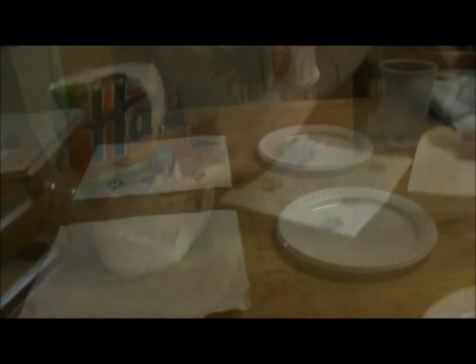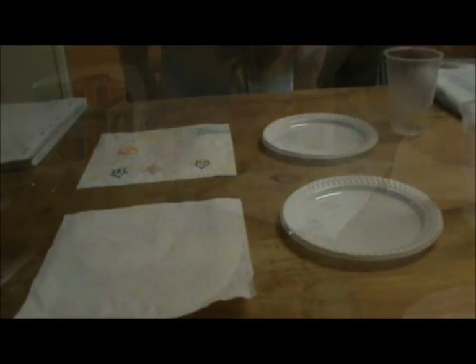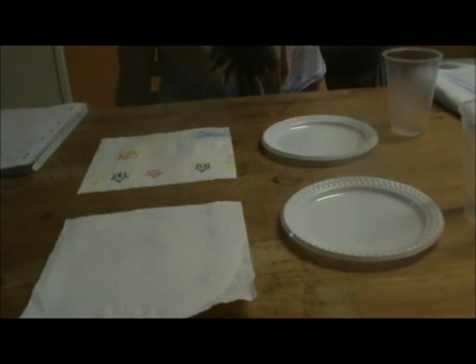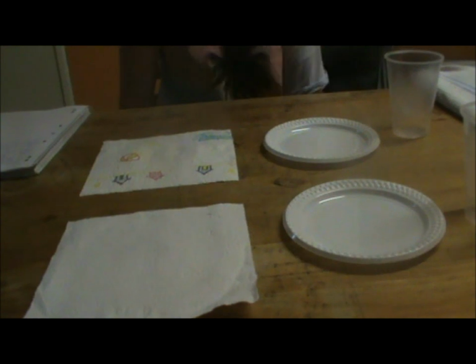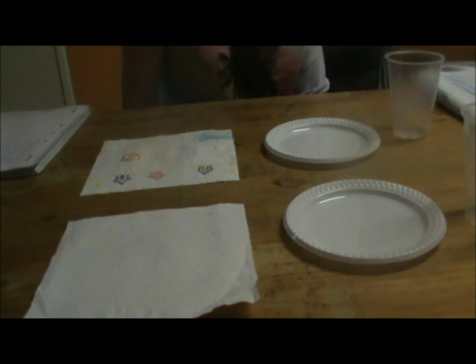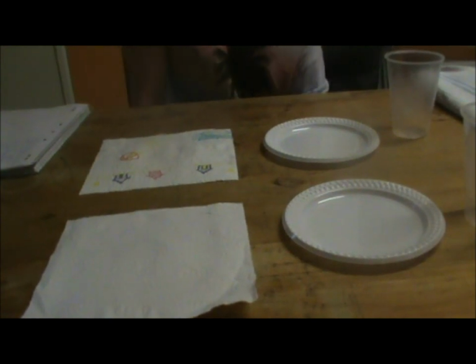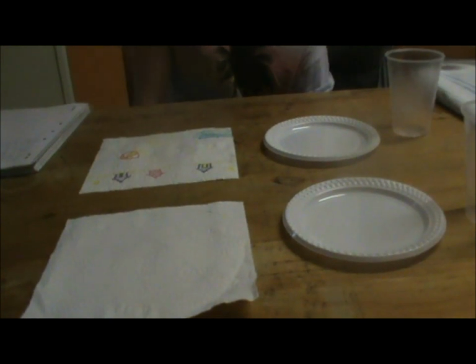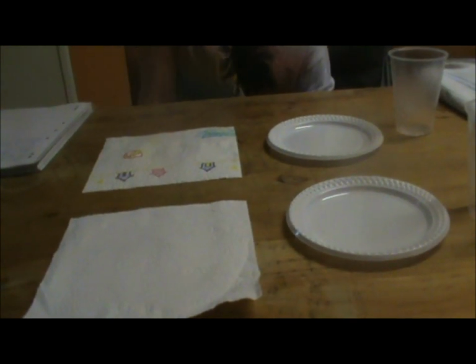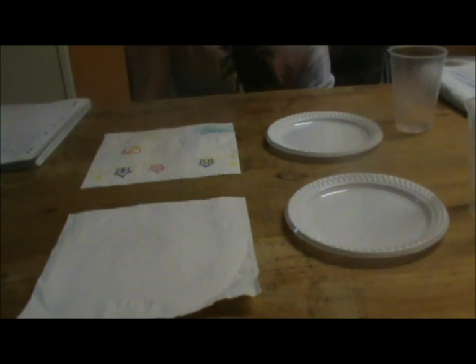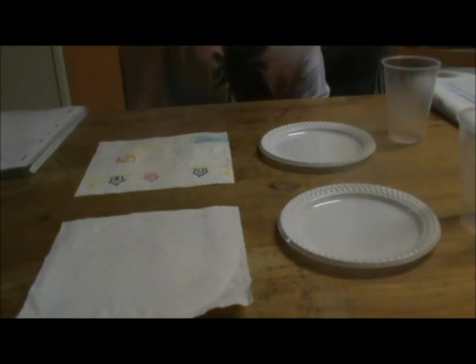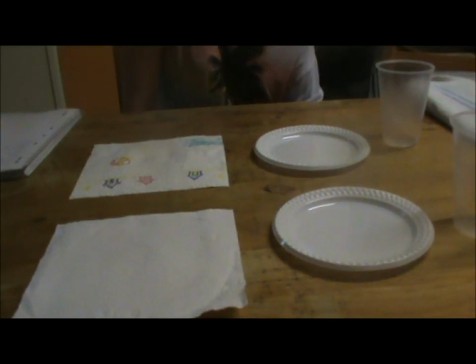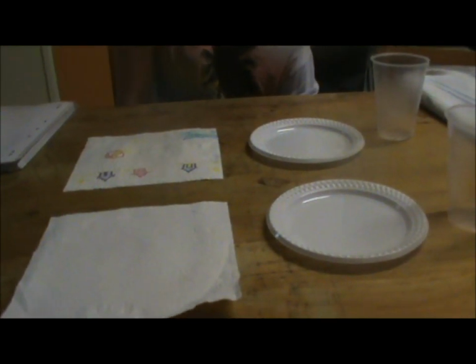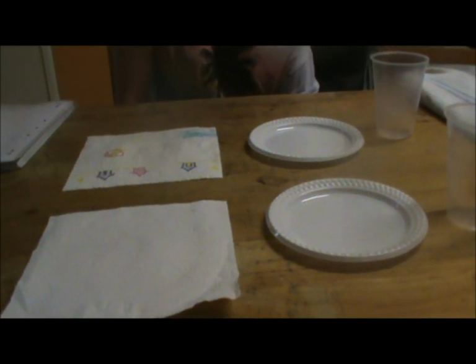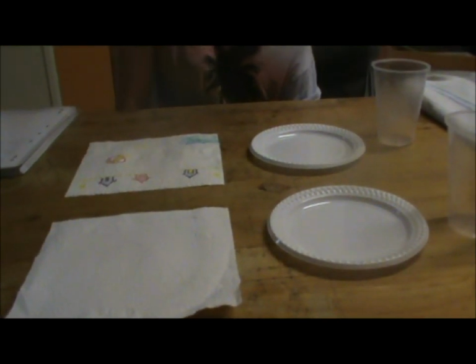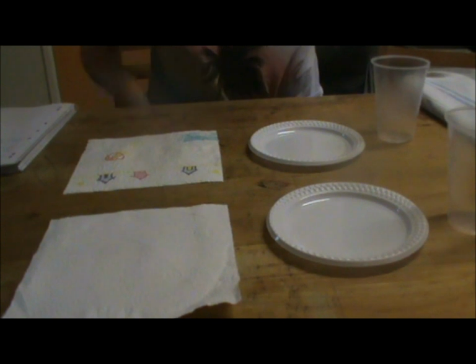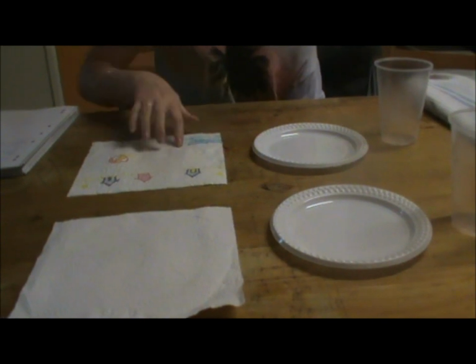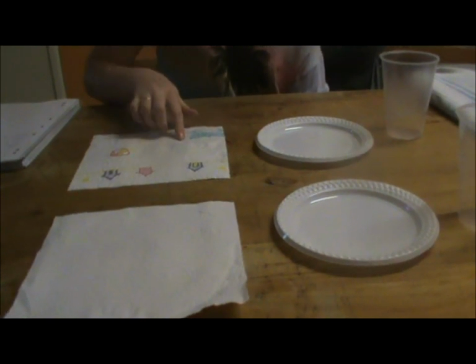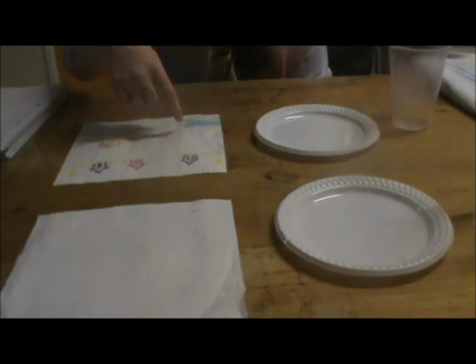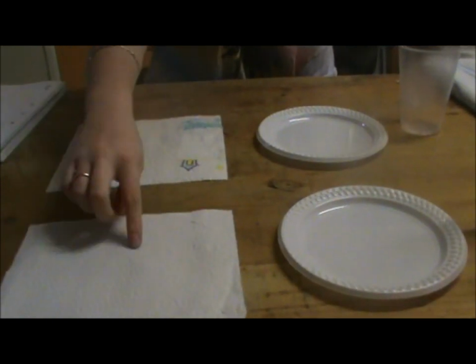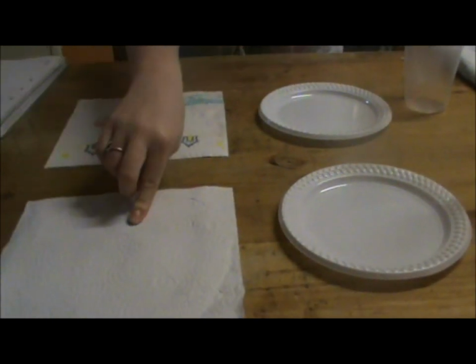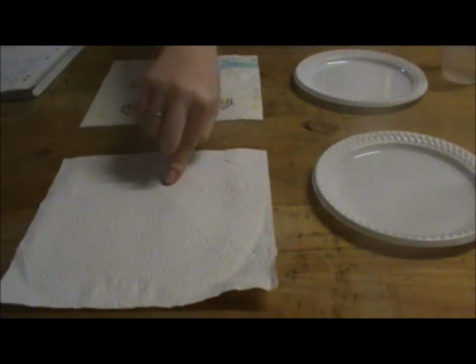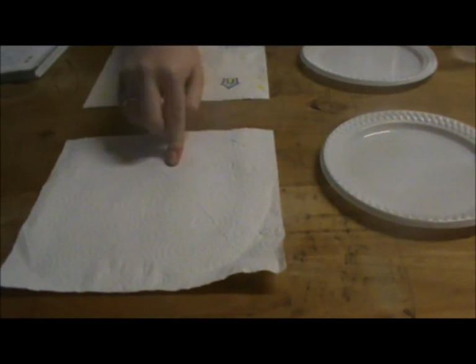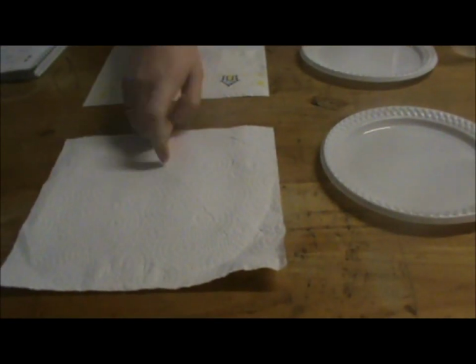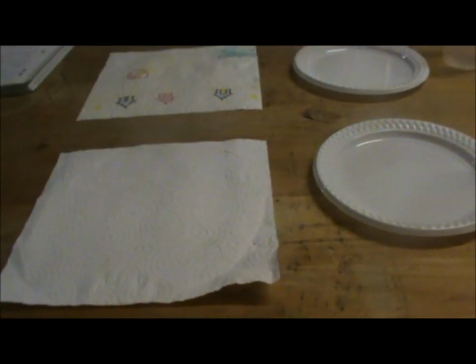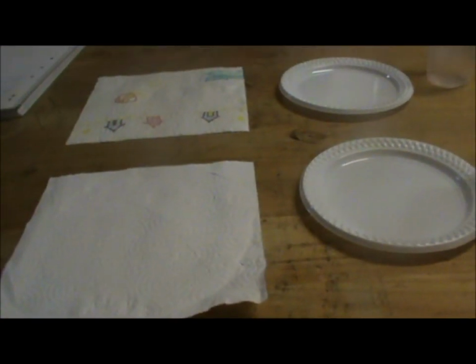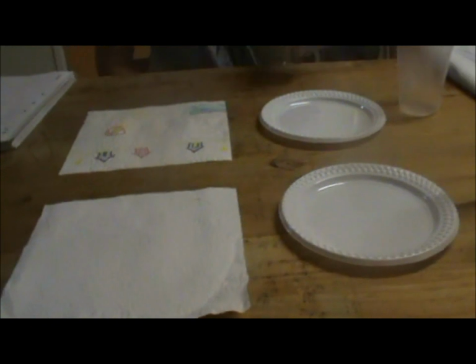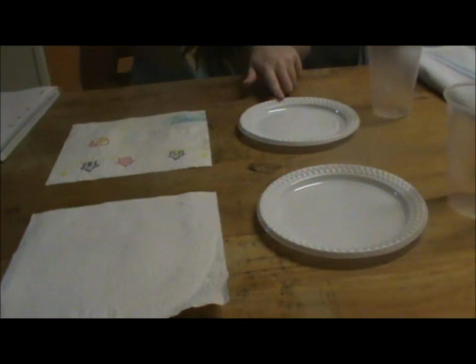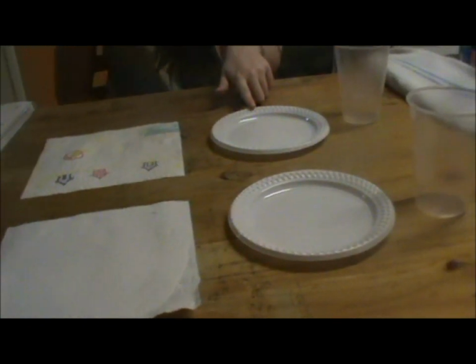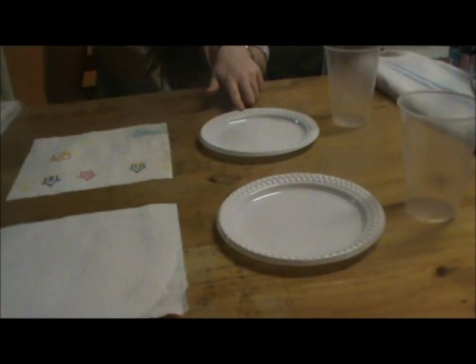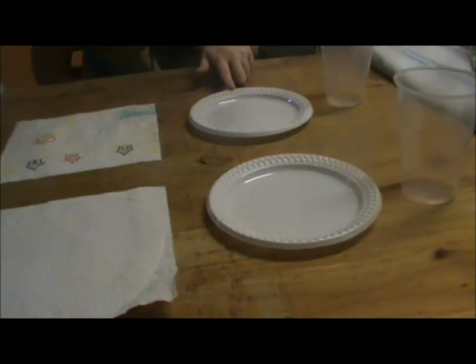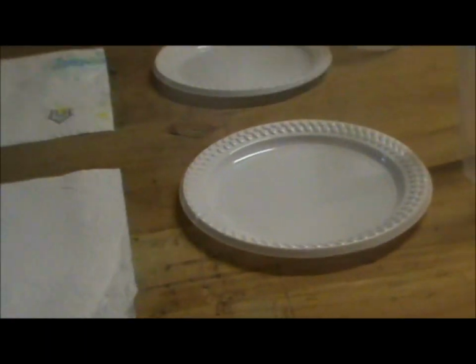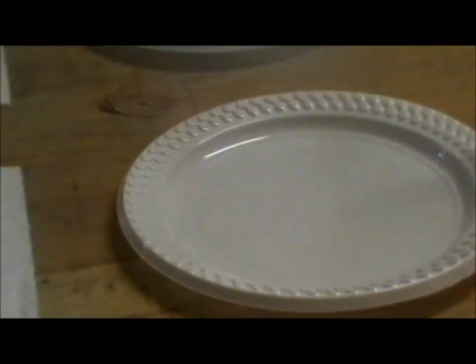Investigation one: paper towel. Focus question: which type of paper towel absorbs the most water? Type one: Handy. Type two: IGA Signature. Both plates contain 45ml of water.